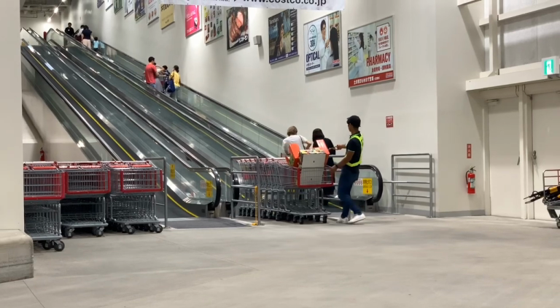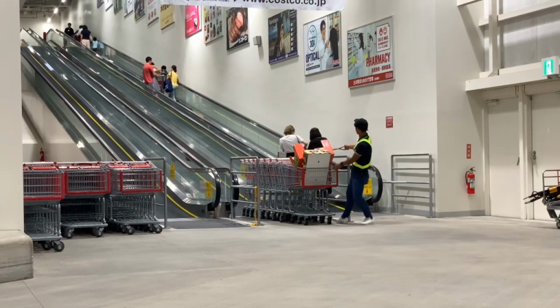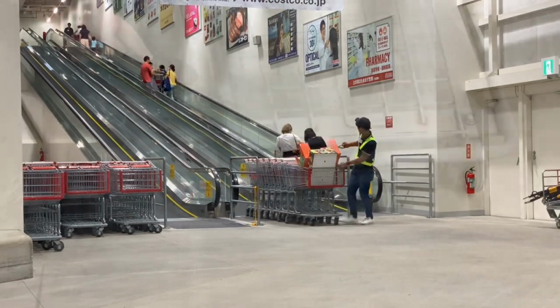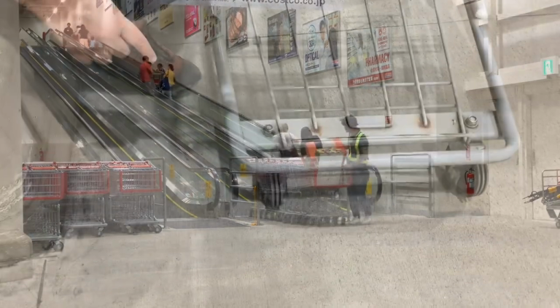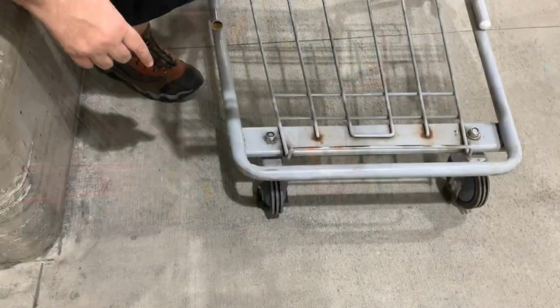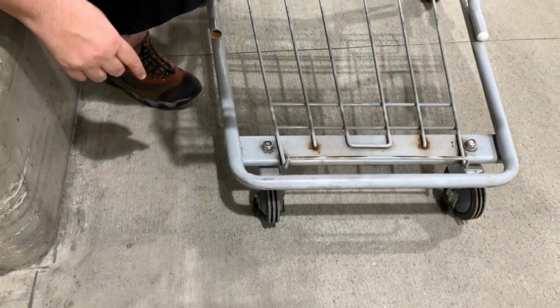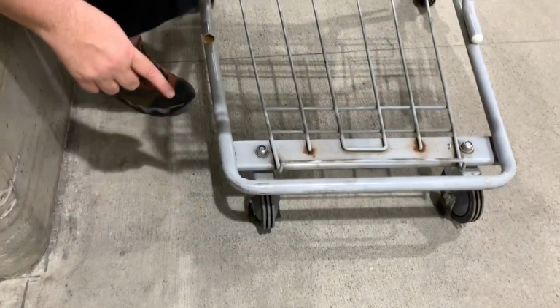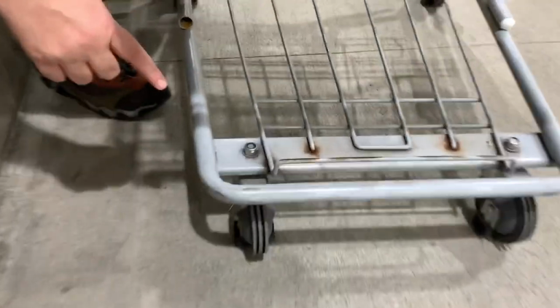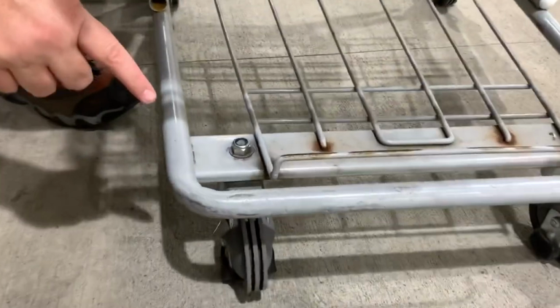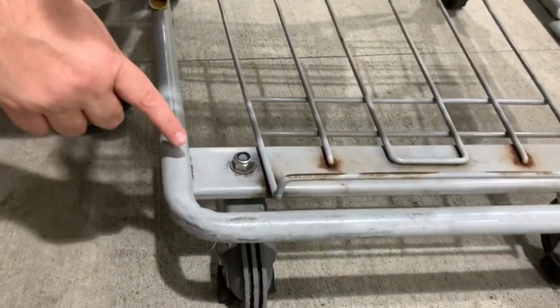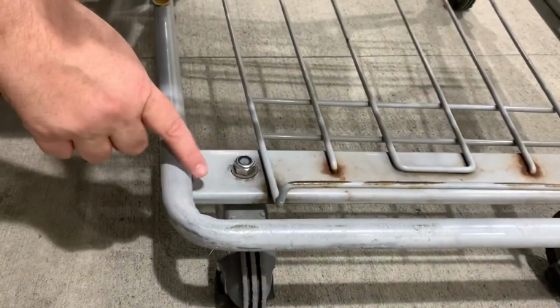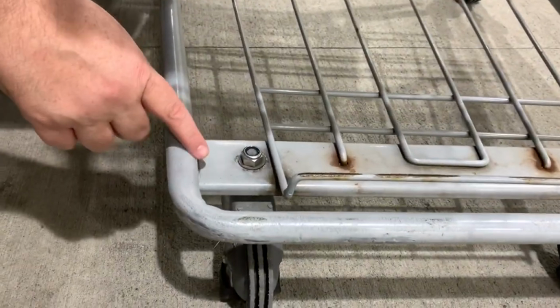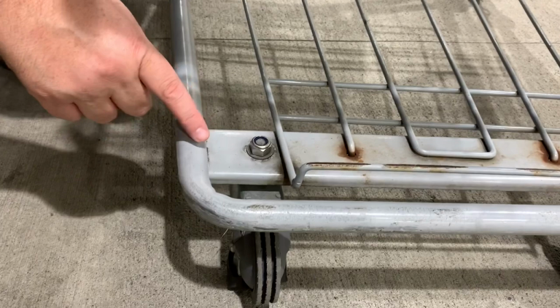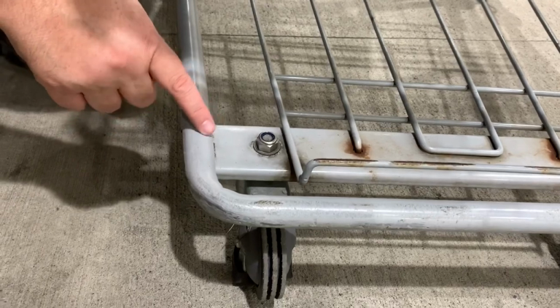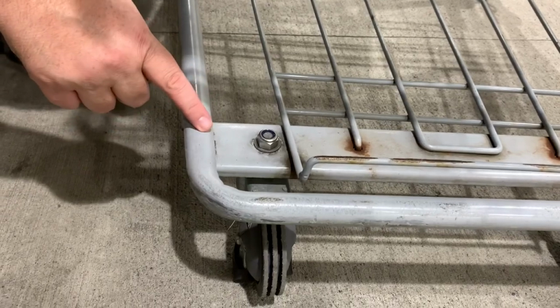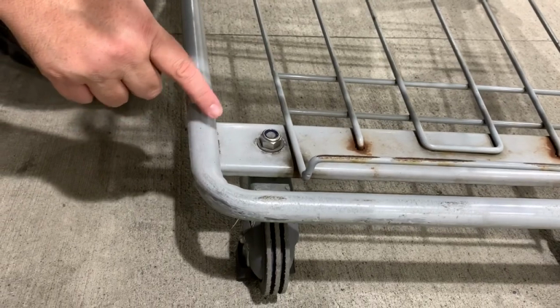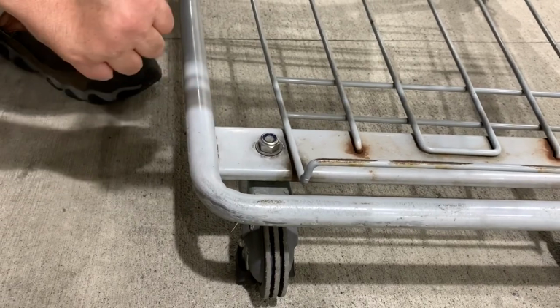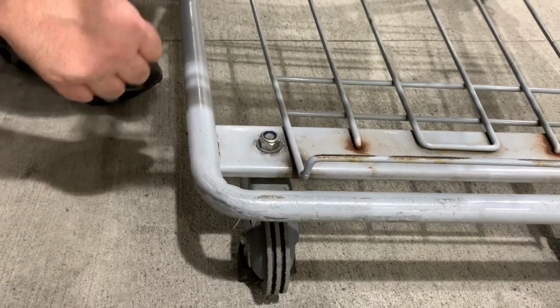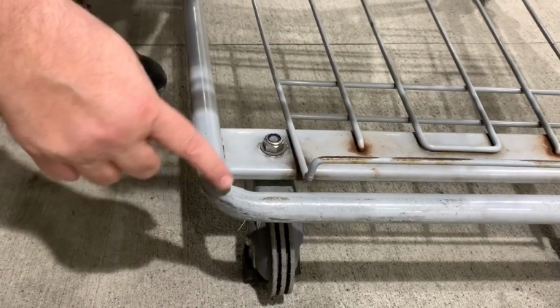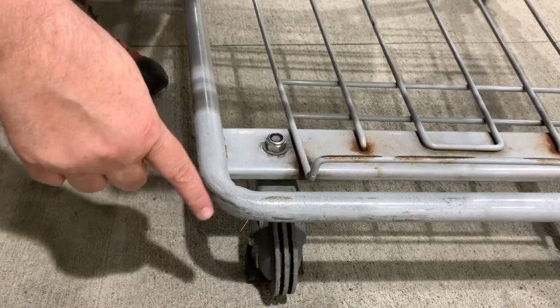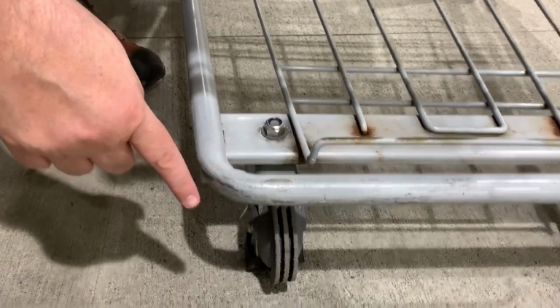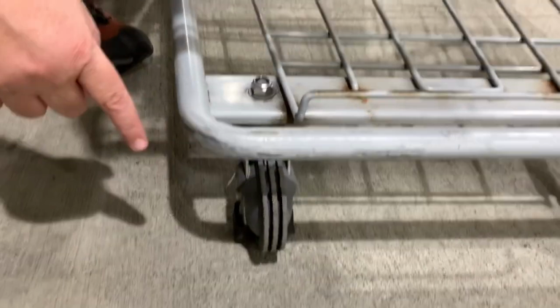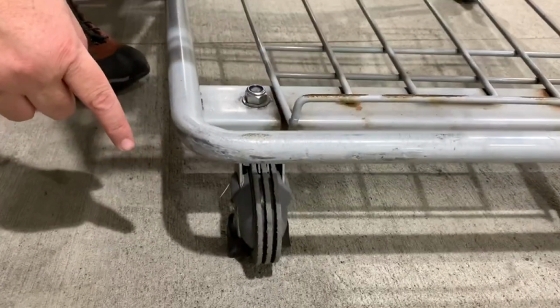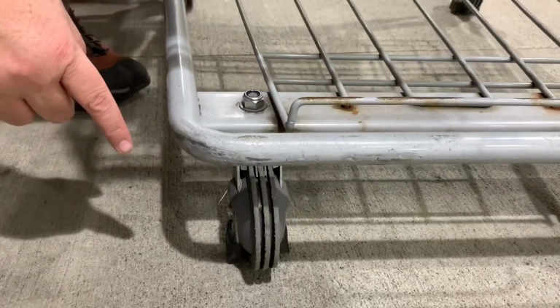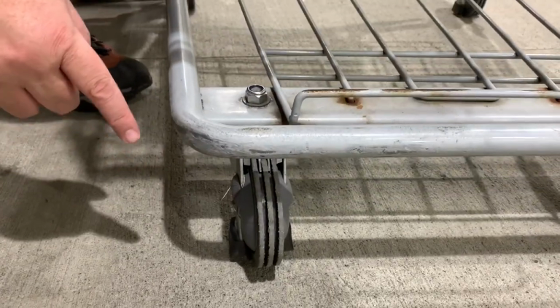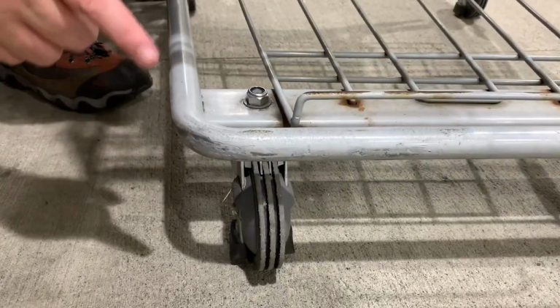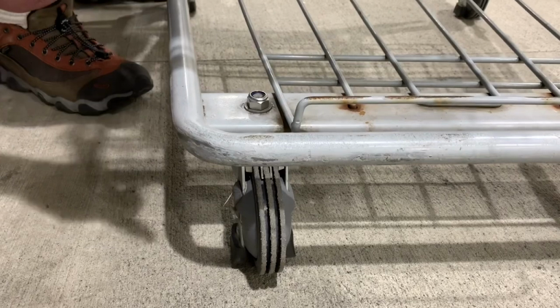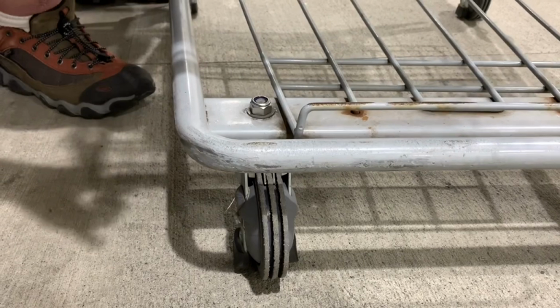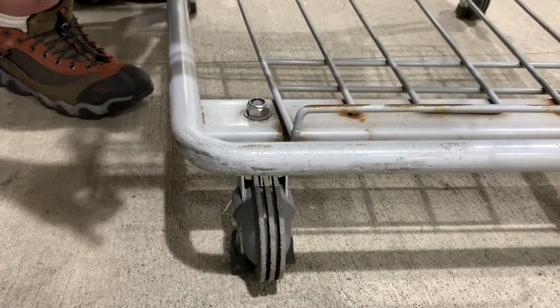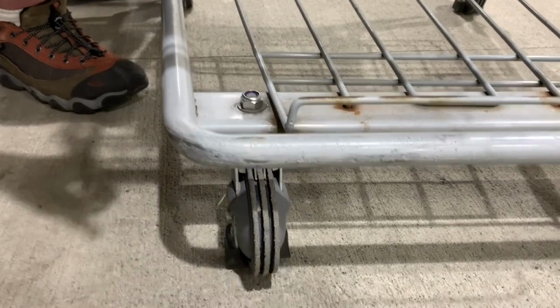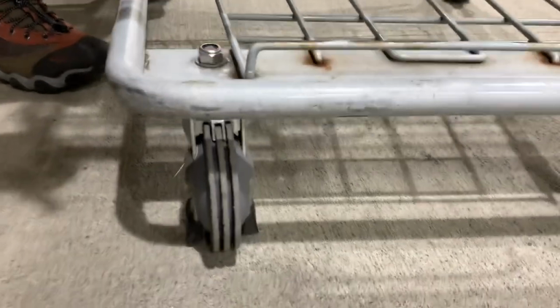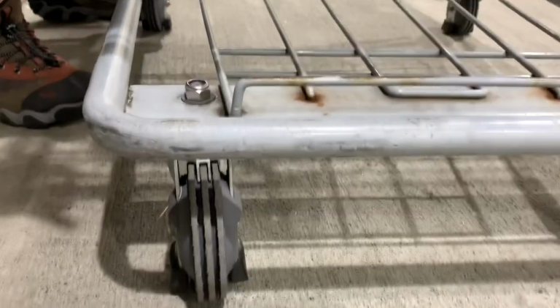Pretty cool. So these are the wheels on the Costco shopping cart, and you can see the grooves in them. Those will line up with the grooves that are on the escalator.